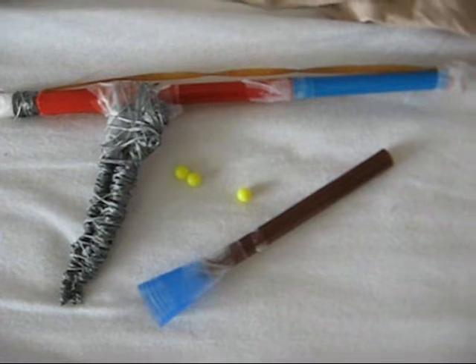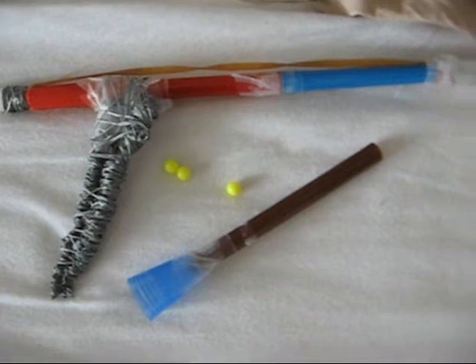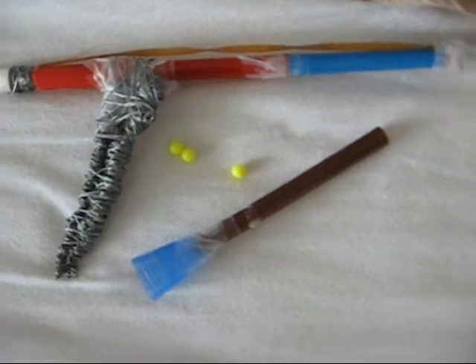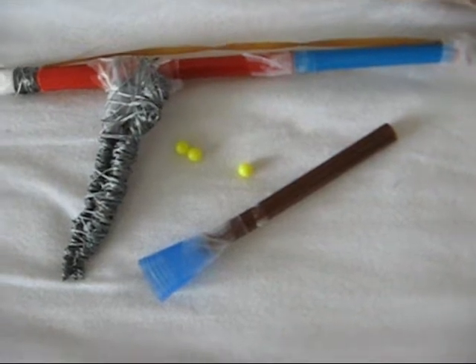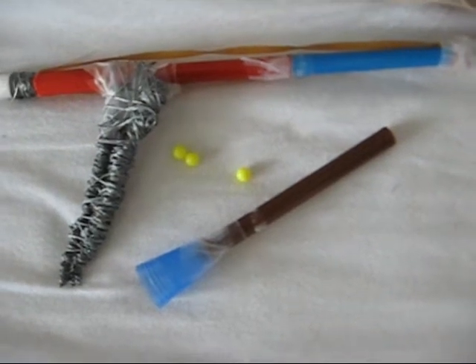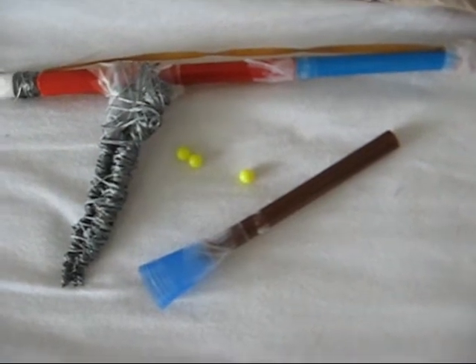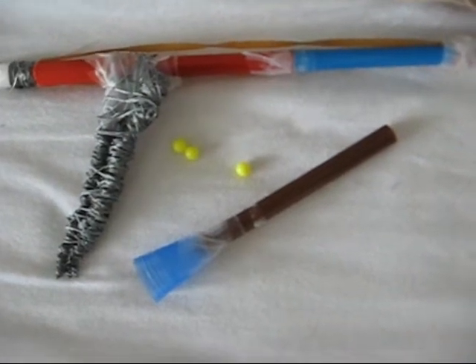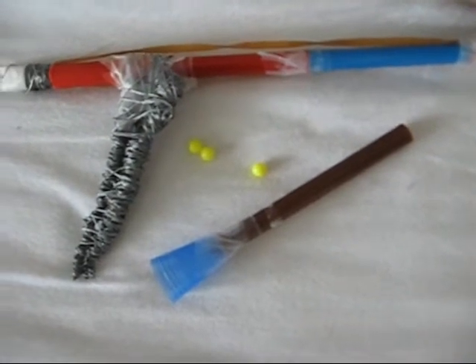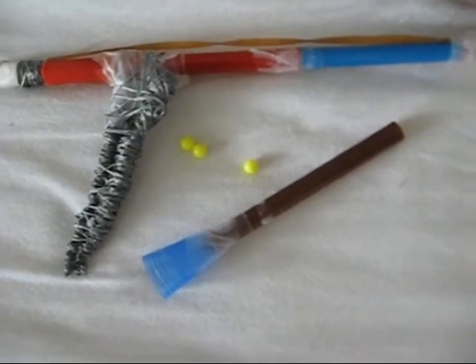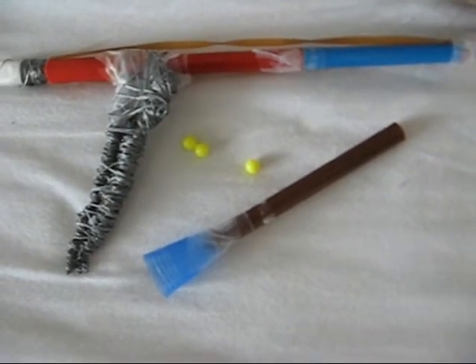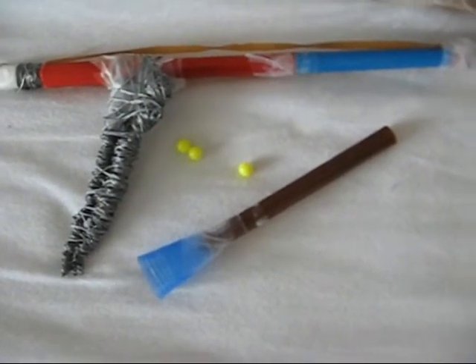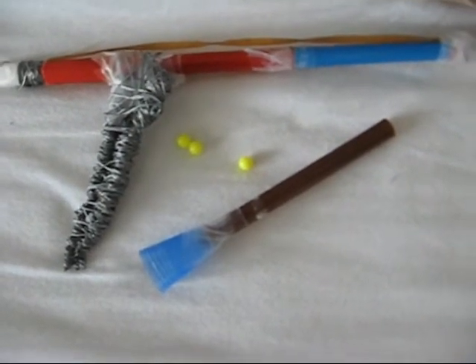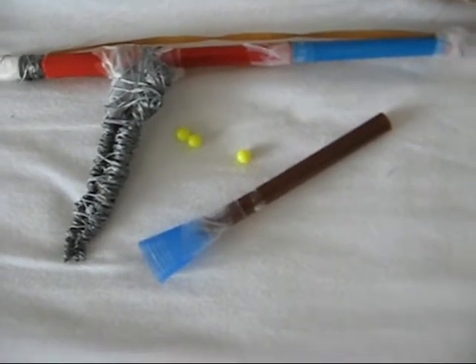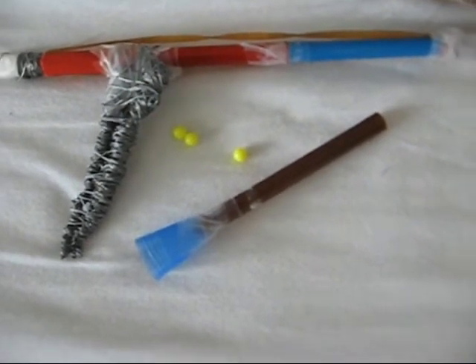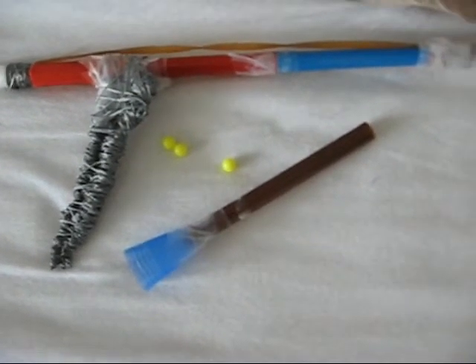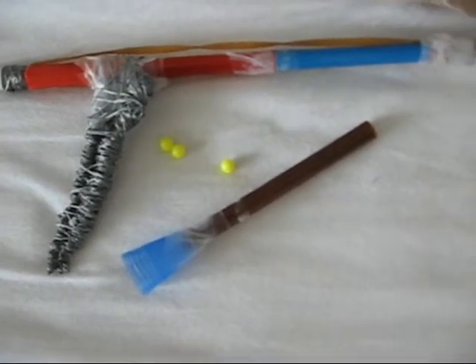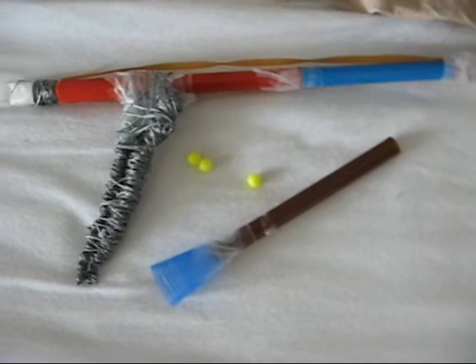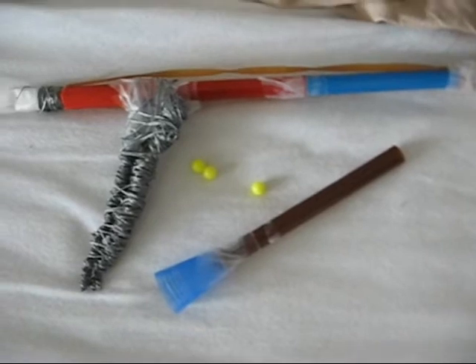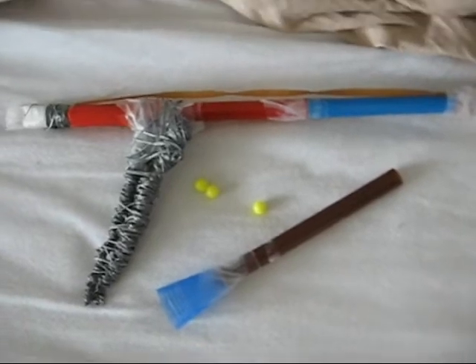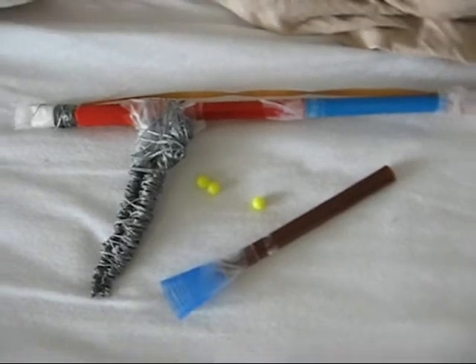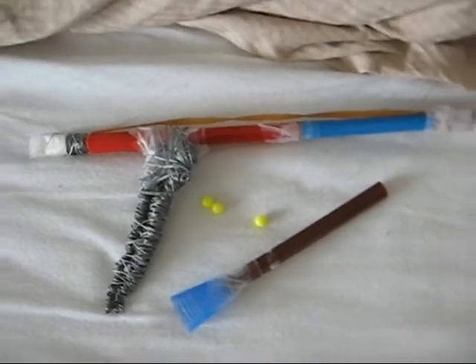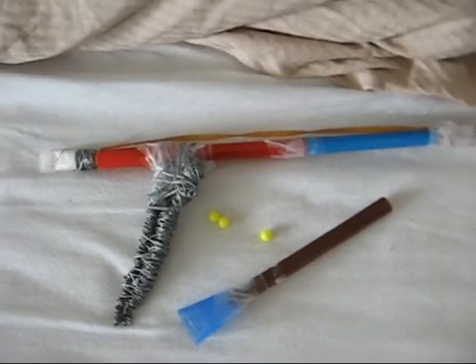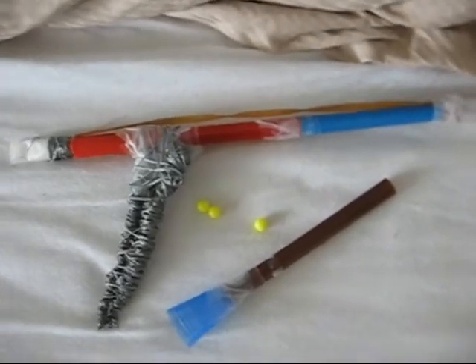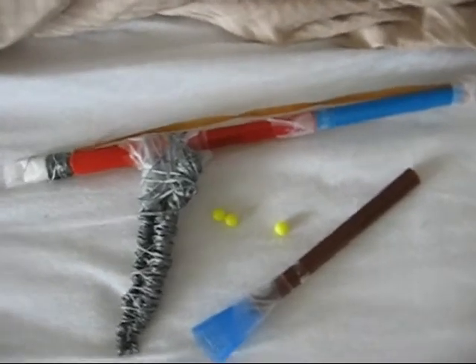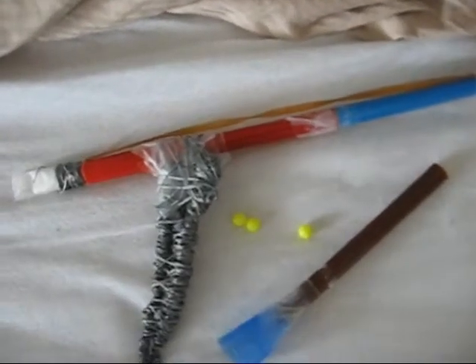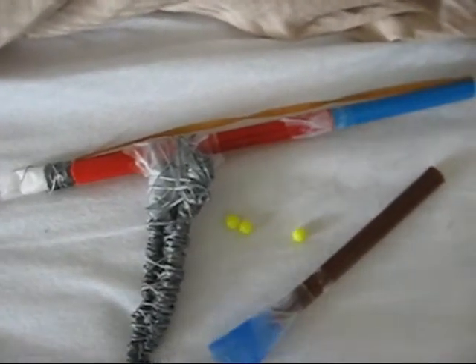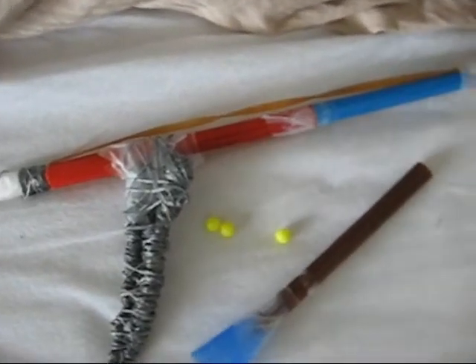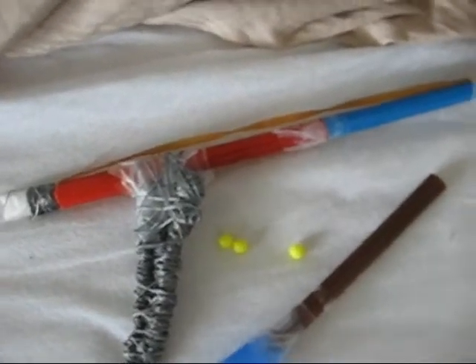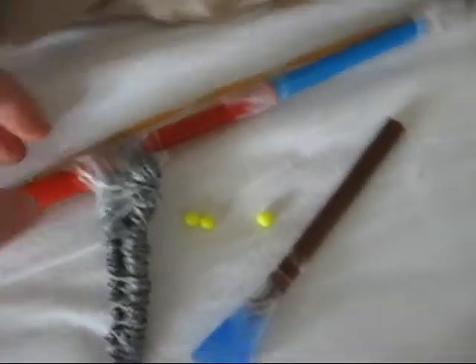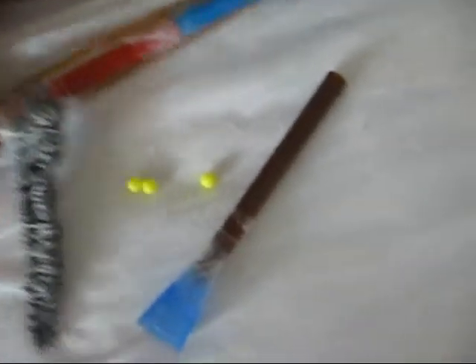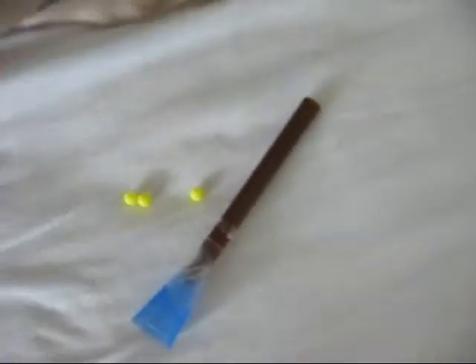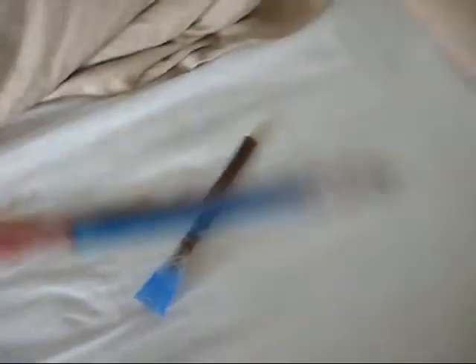Hello YouTube, this is a review of my two homemade SF guns. Let's start with the first one.